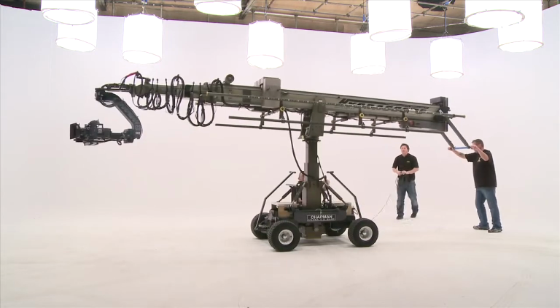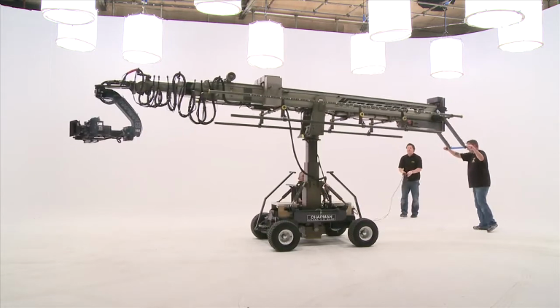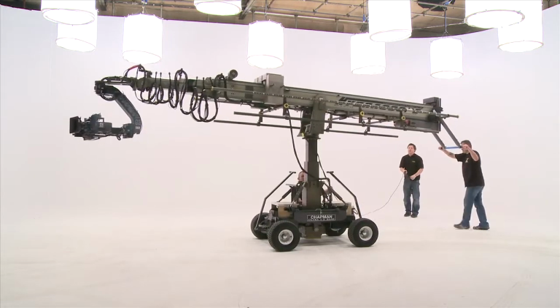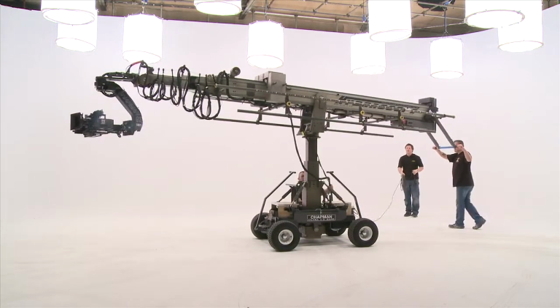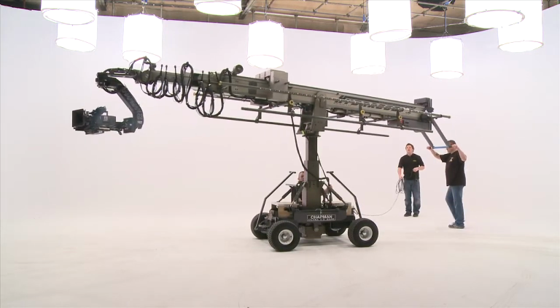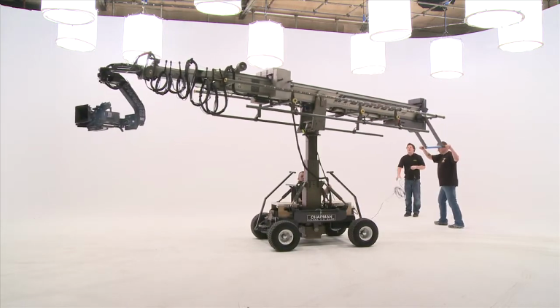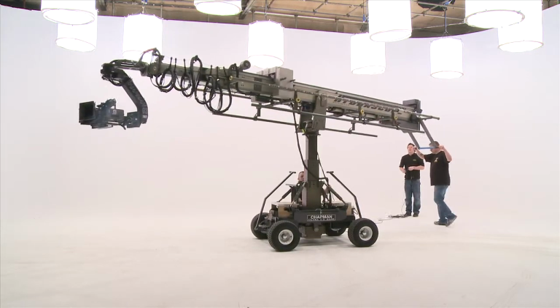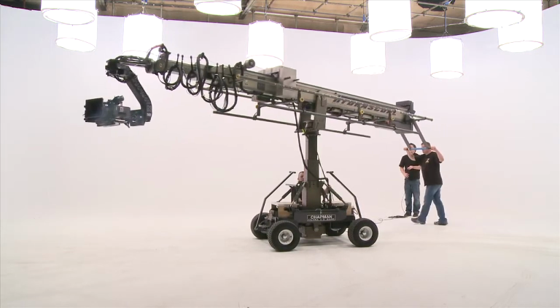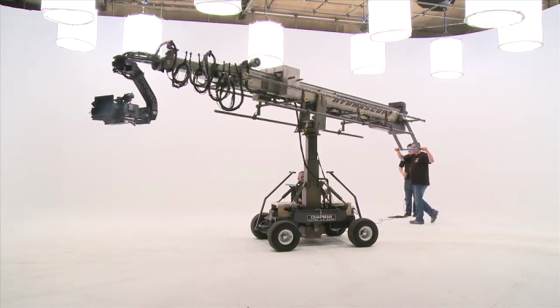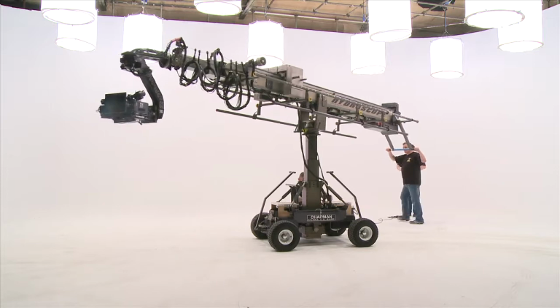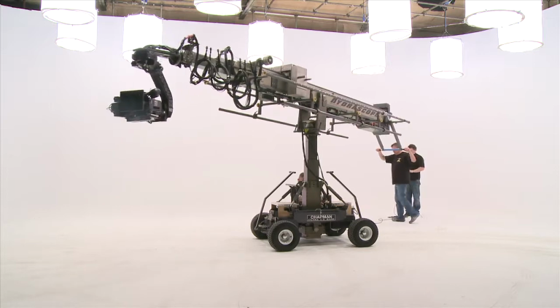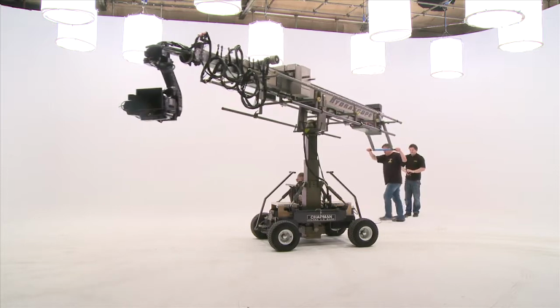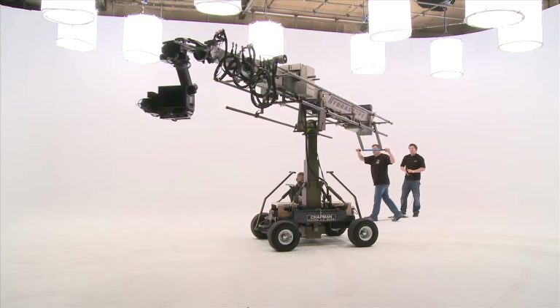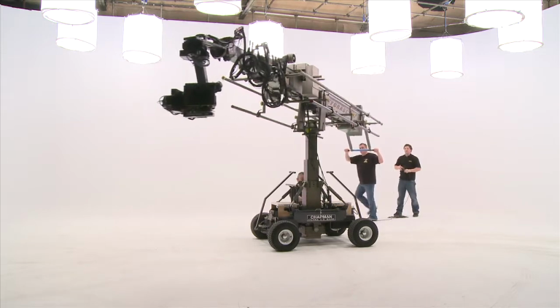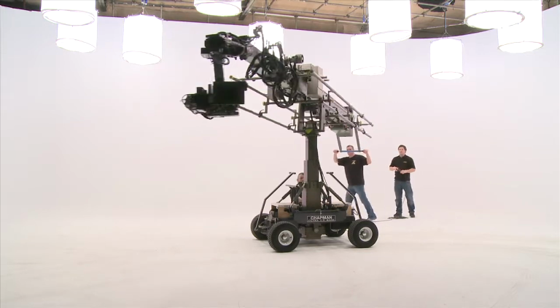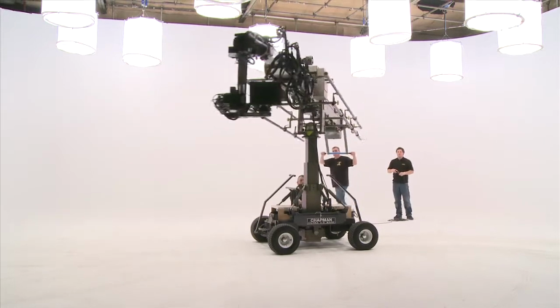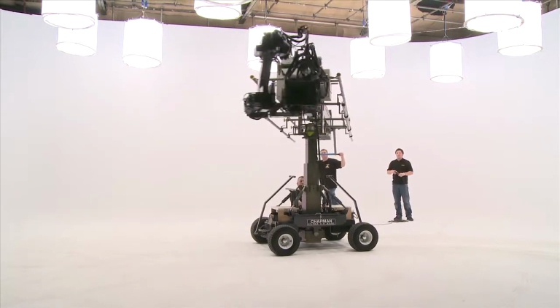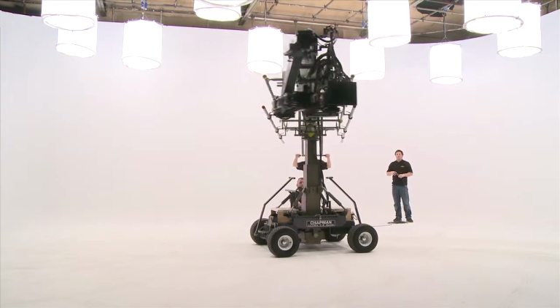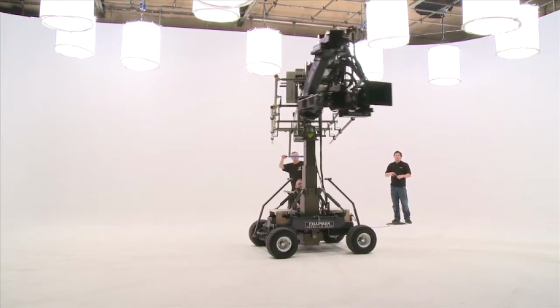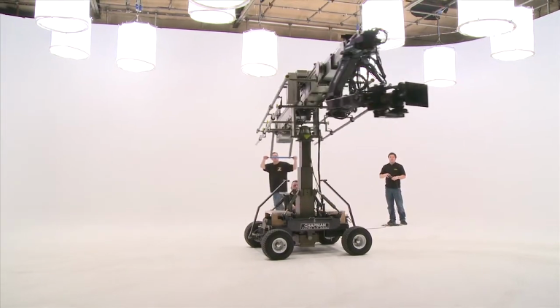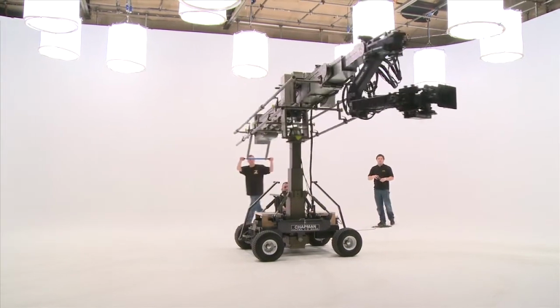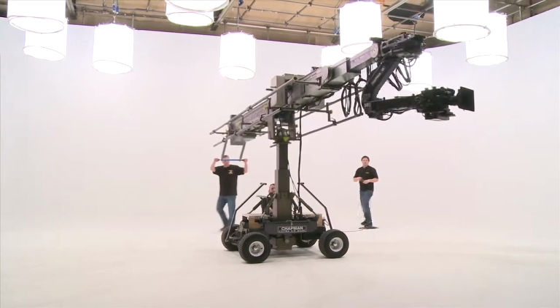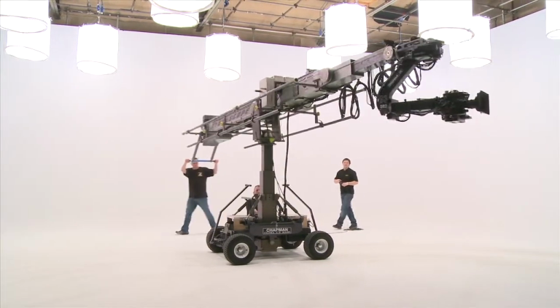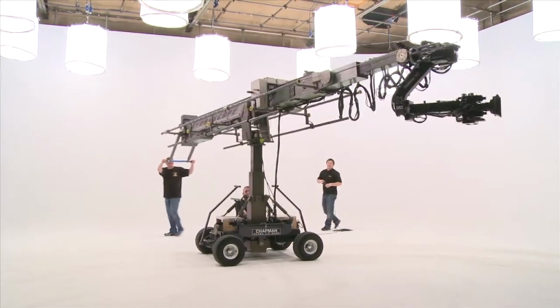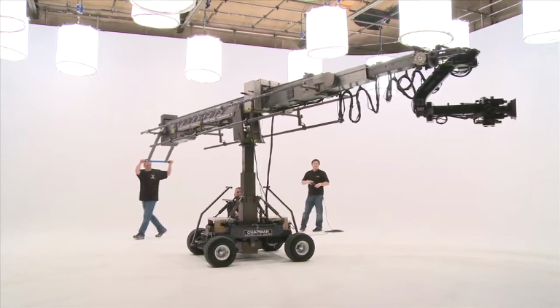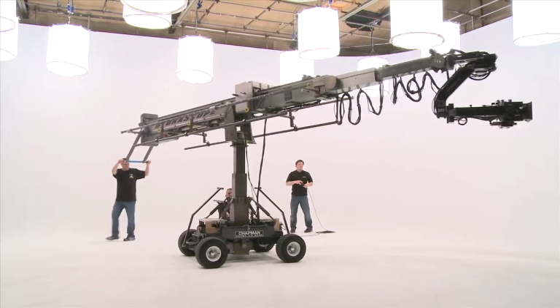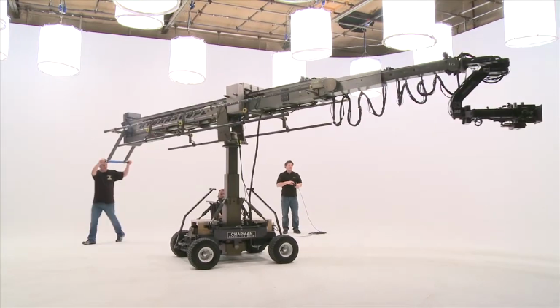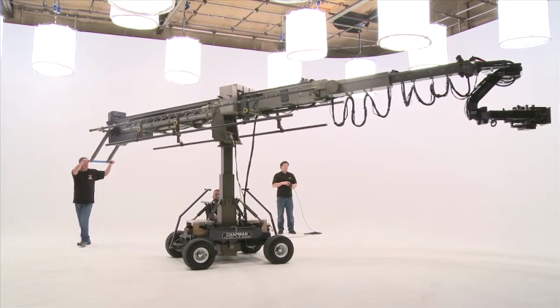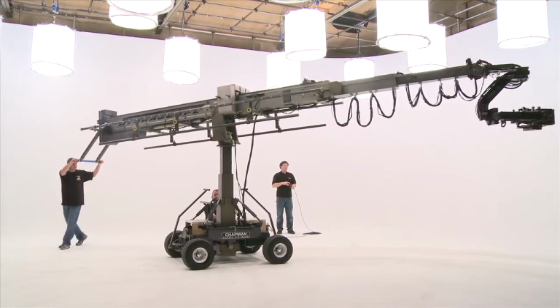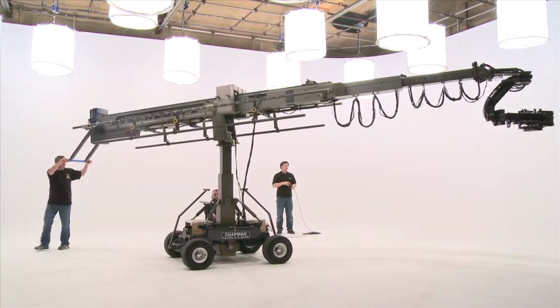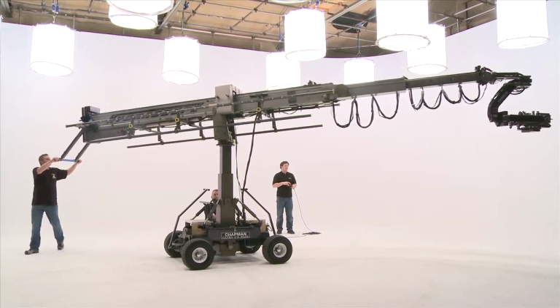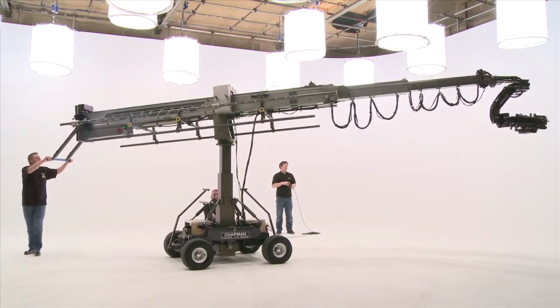Powered by just one 24-volt onboard battery, it's quick to manoeuvre and doesn't need any cable power or generator. A crew of three operates the Hydroscope's main functions.